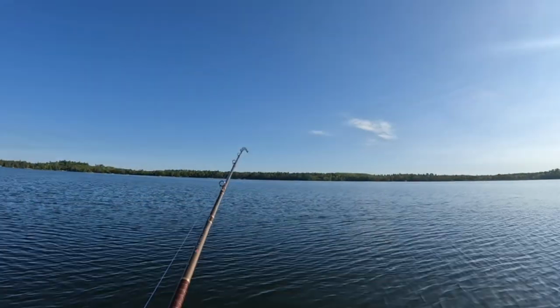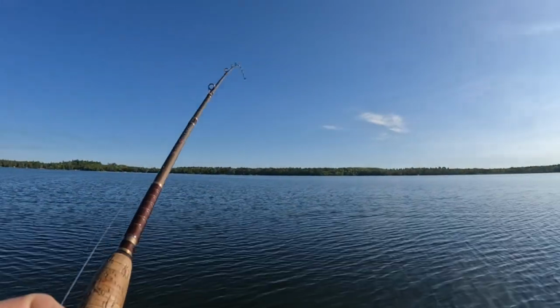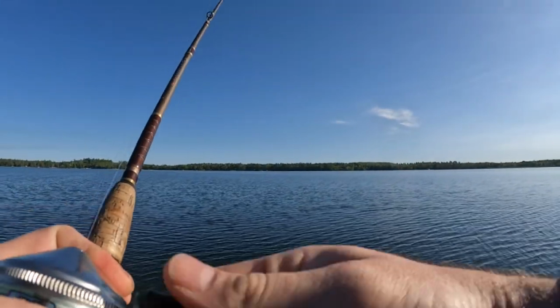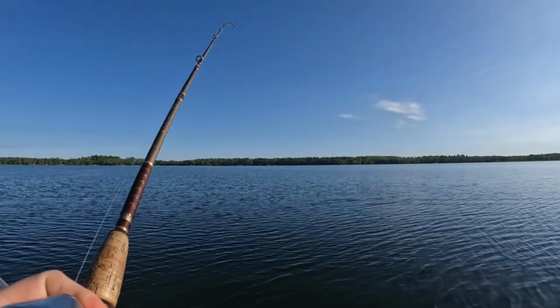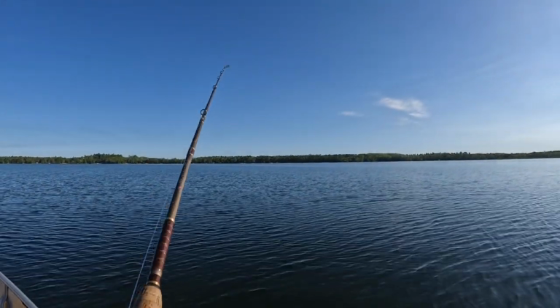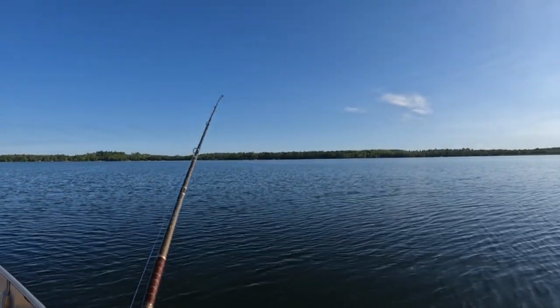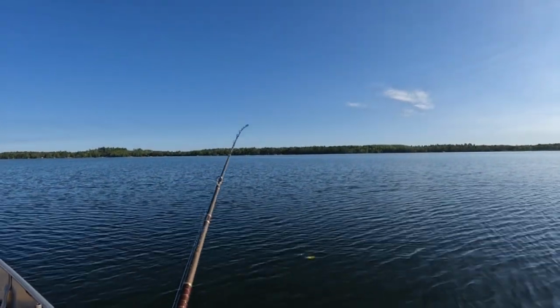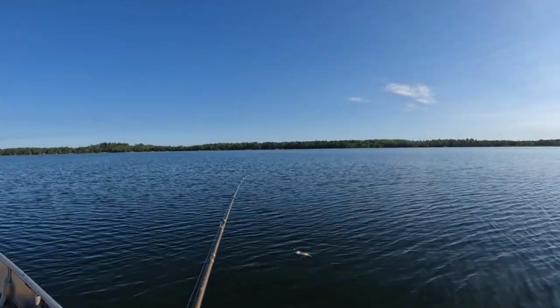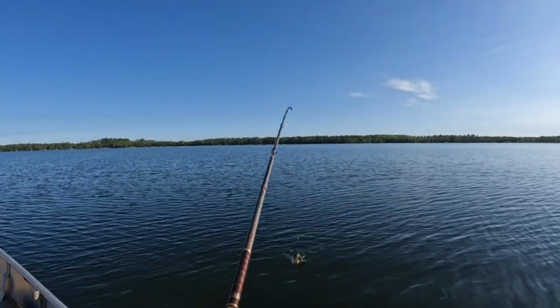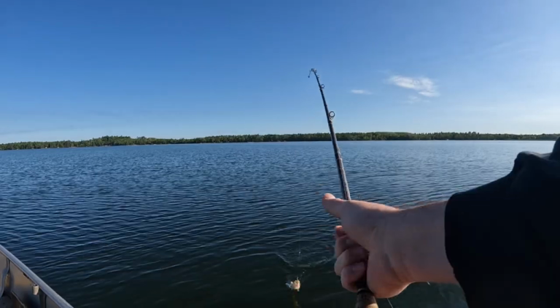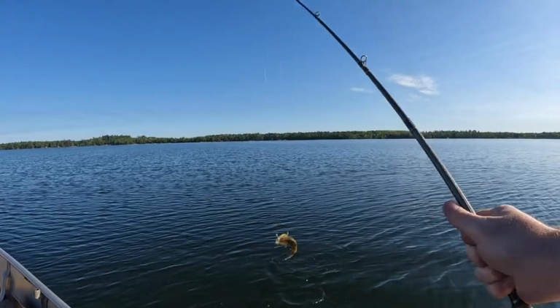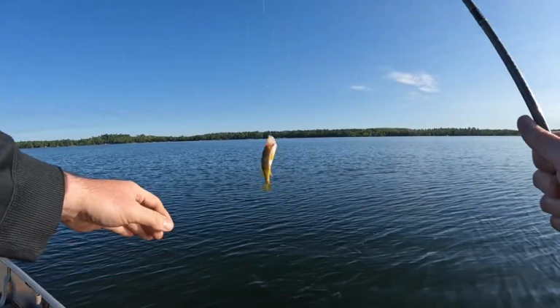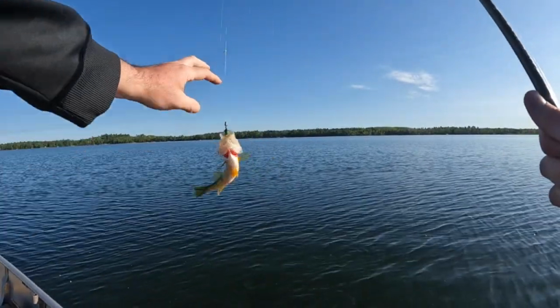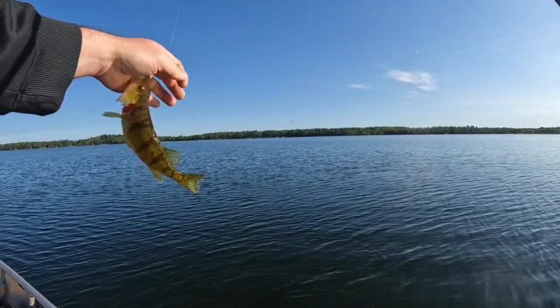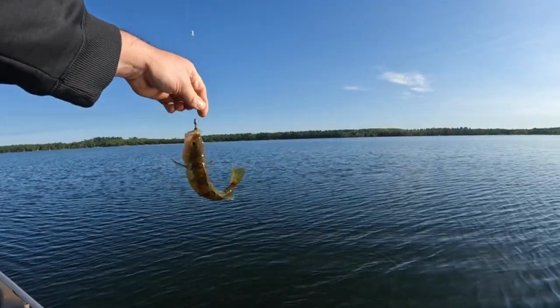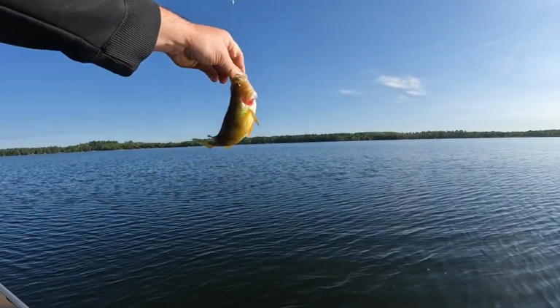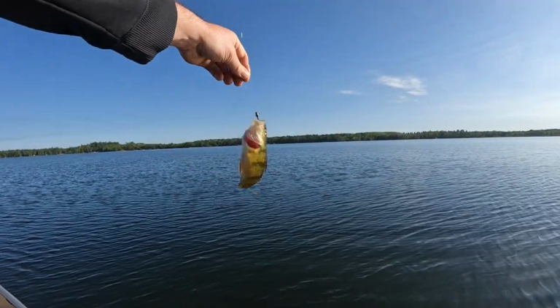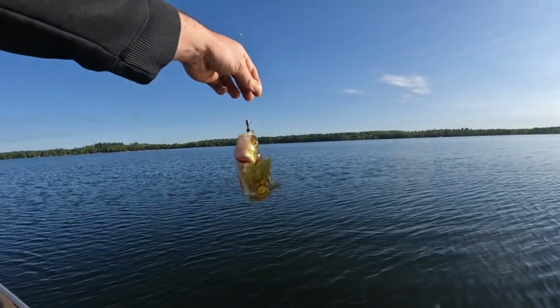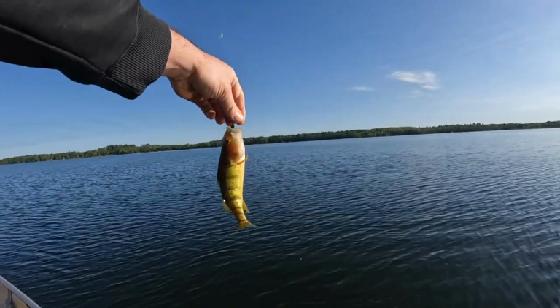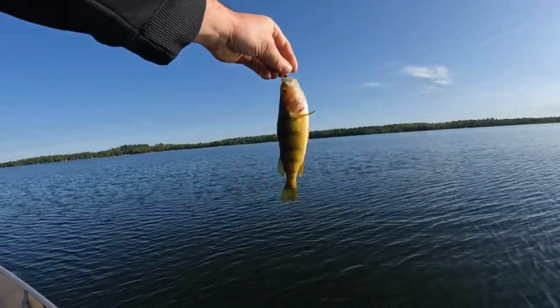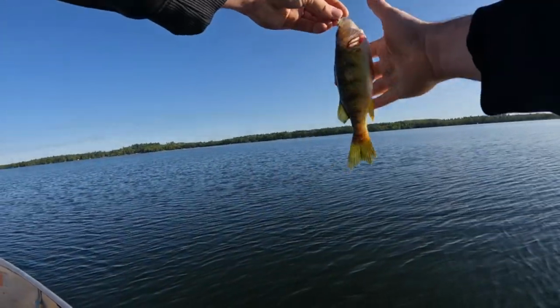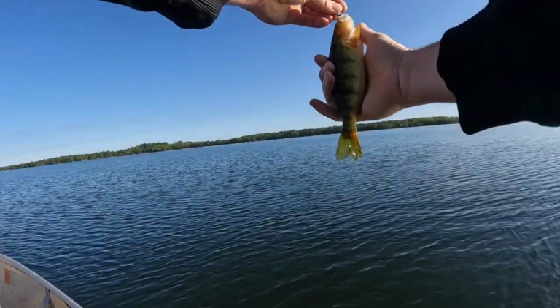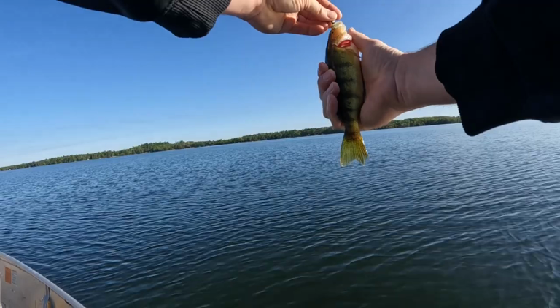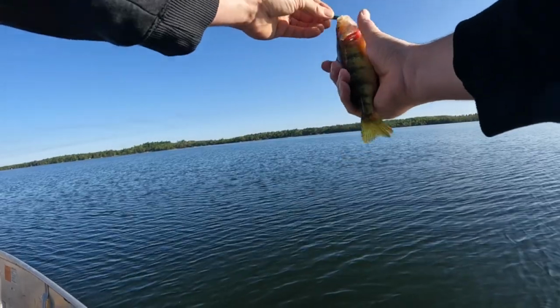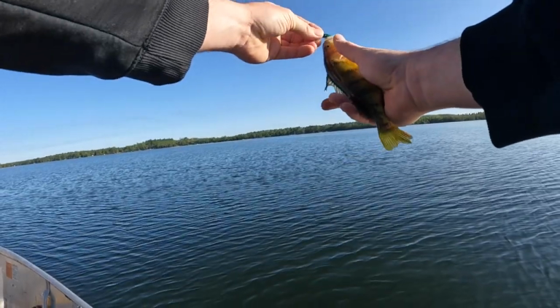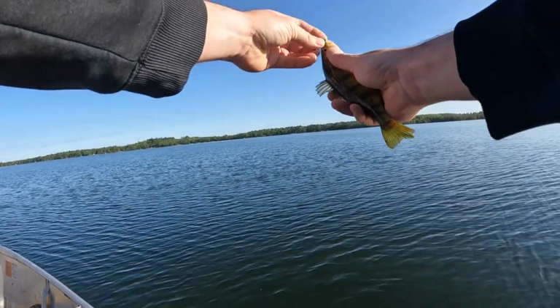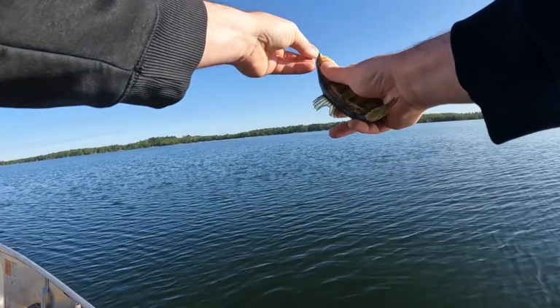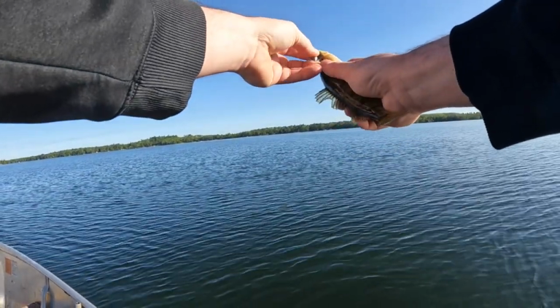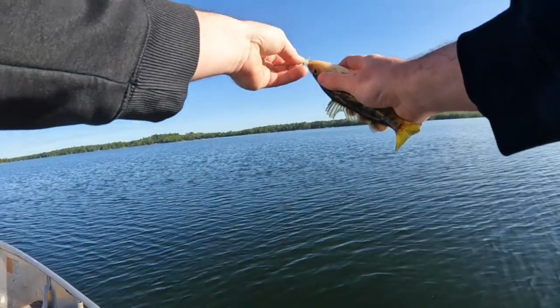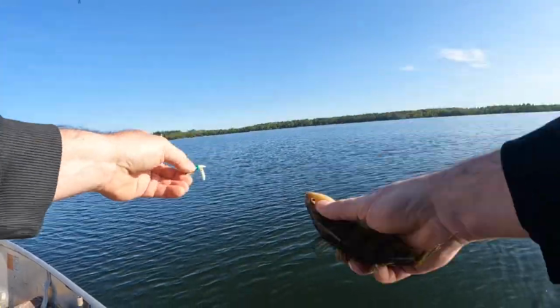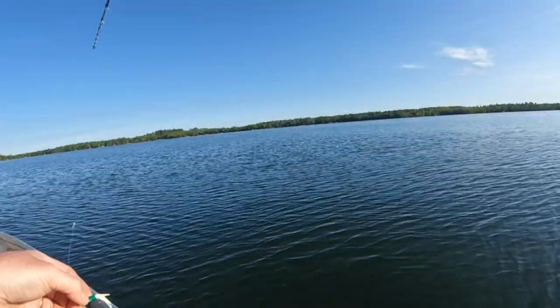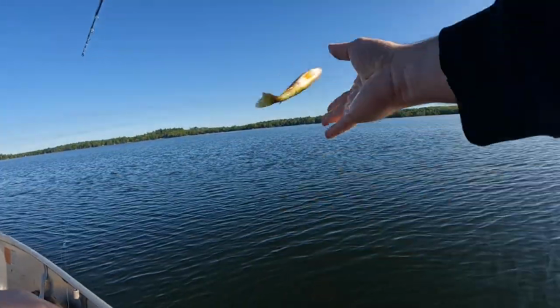Let's see what we've got — fighting like a sunfish. Oh, a perch. It's a little short, back up. About ten inches.